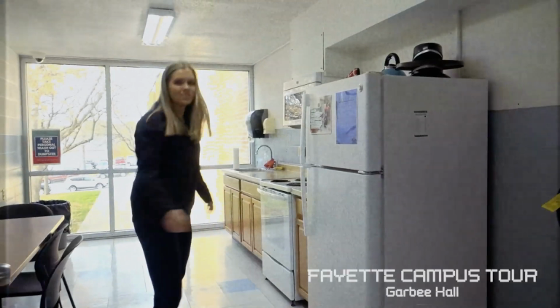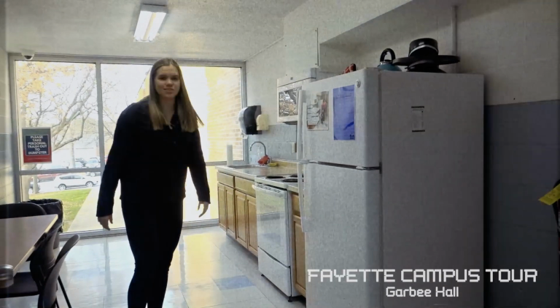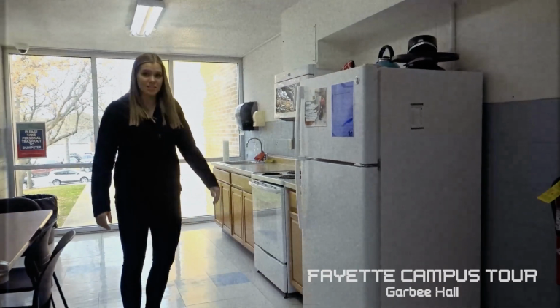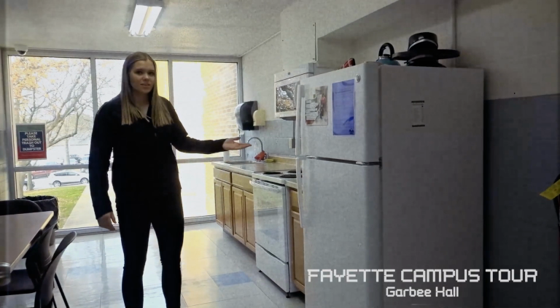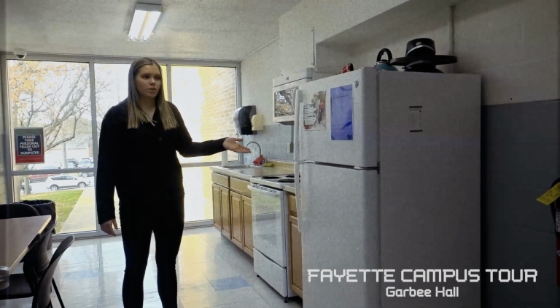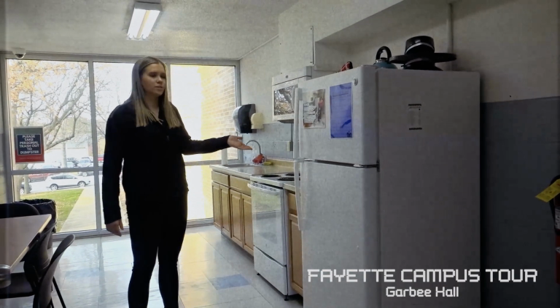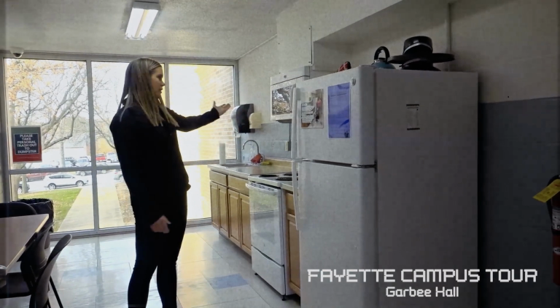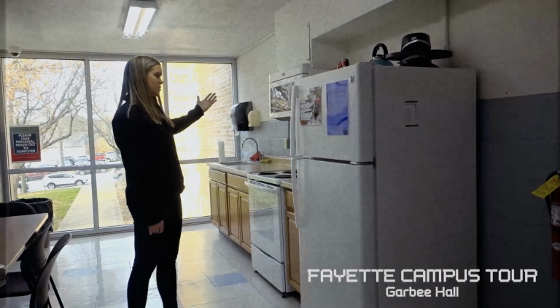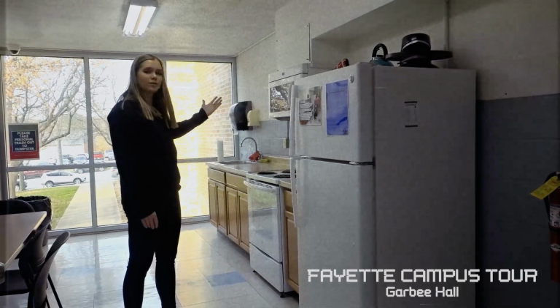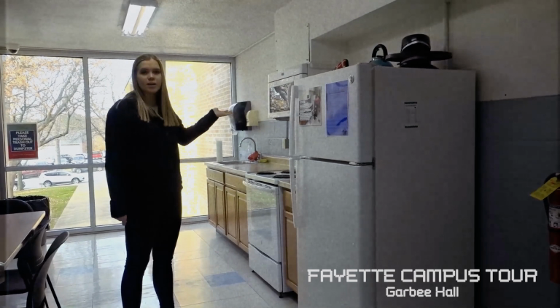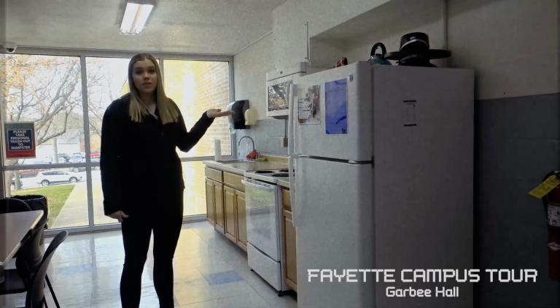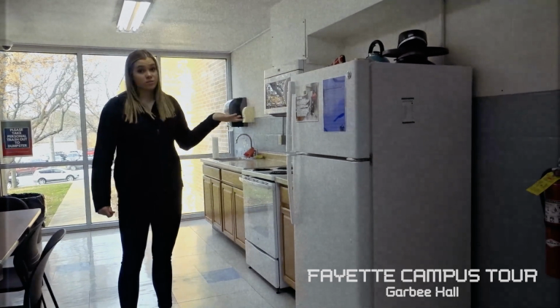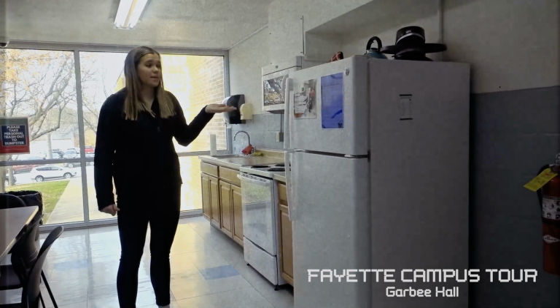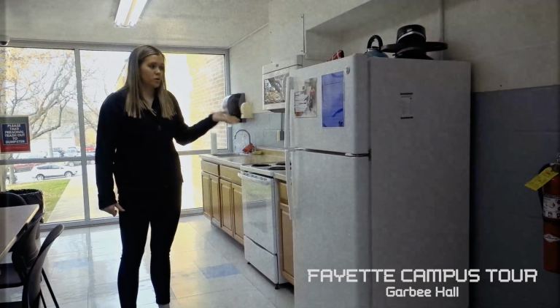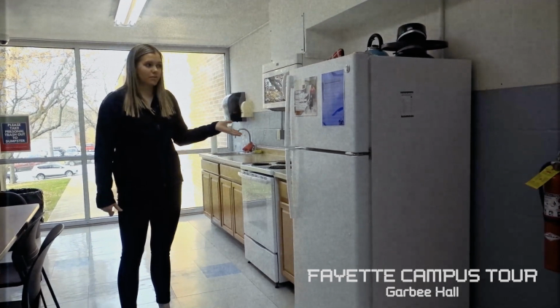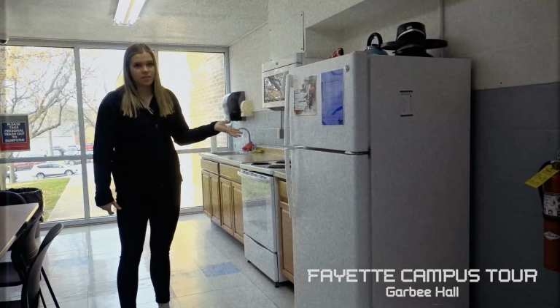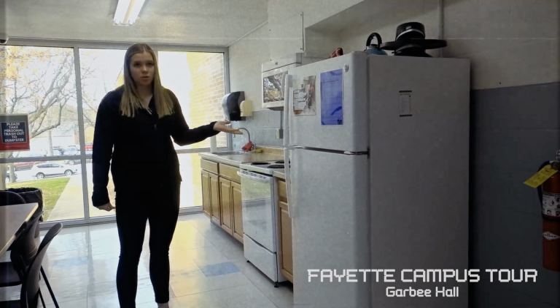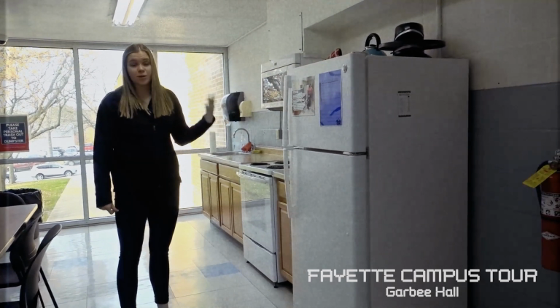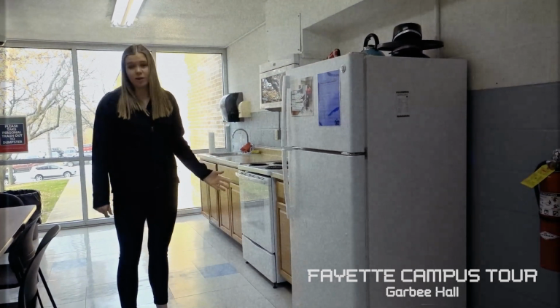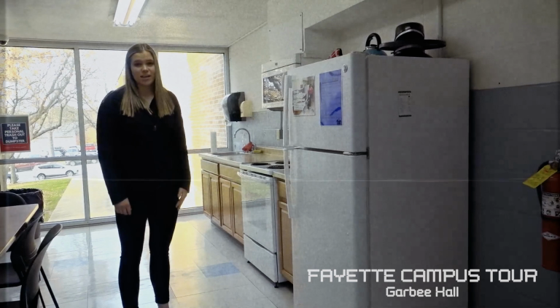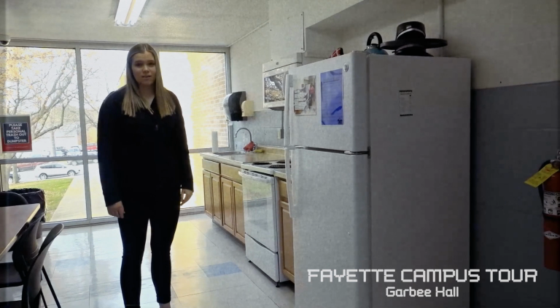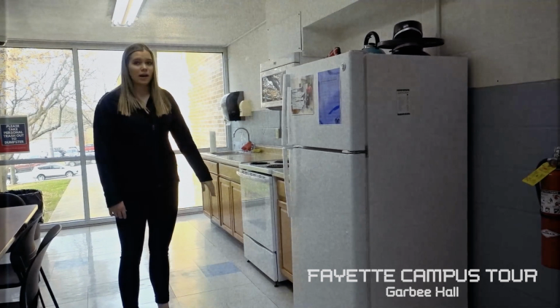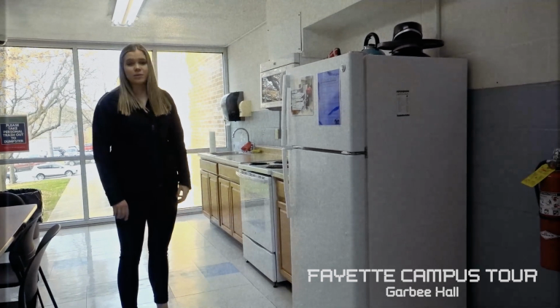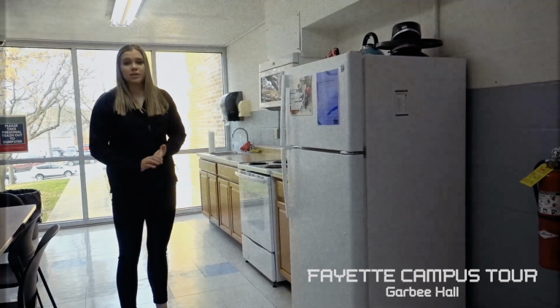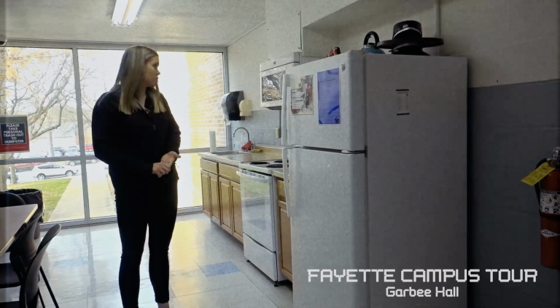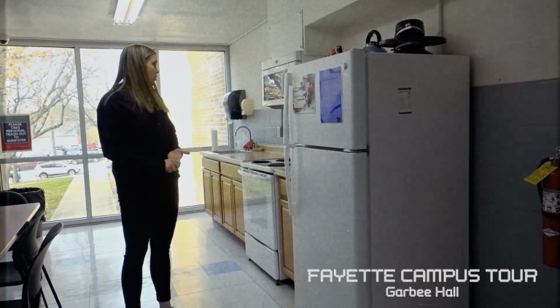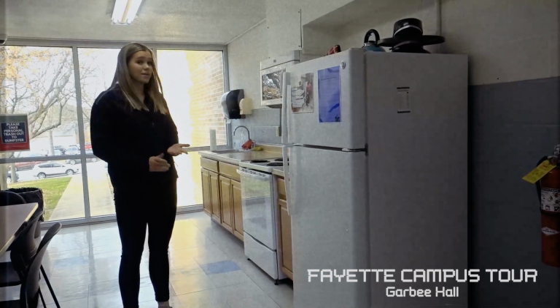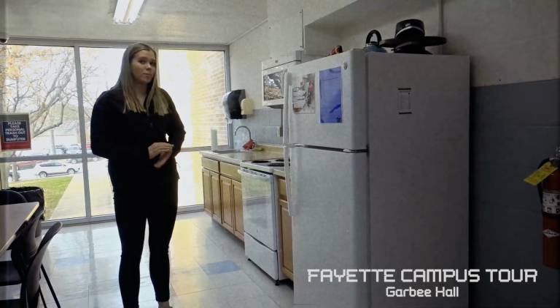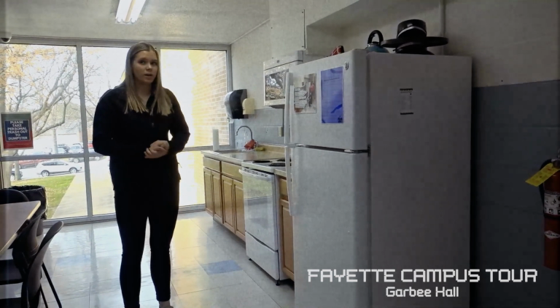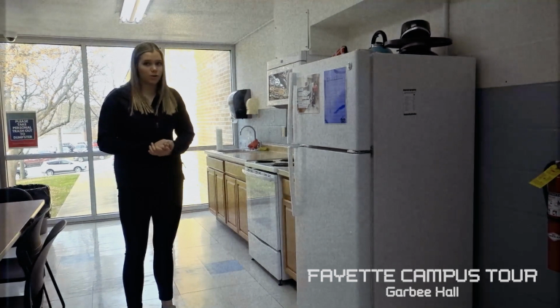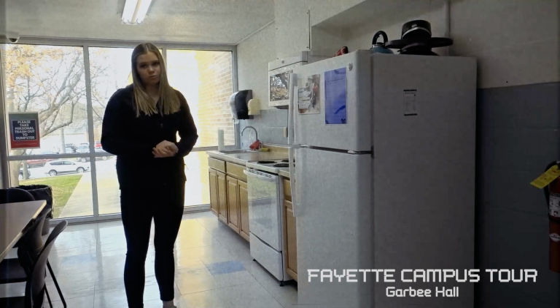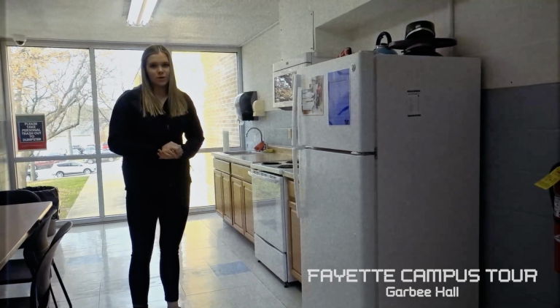As you can see, there is a fridge and freezer as well as a microwave in here. This is great if you don't have these in your own room, but you are allowed to have a mini fridge and/or a microwave in your own room as well.